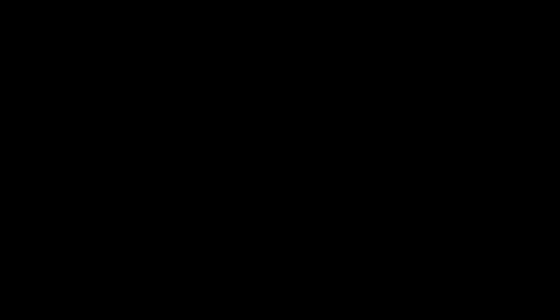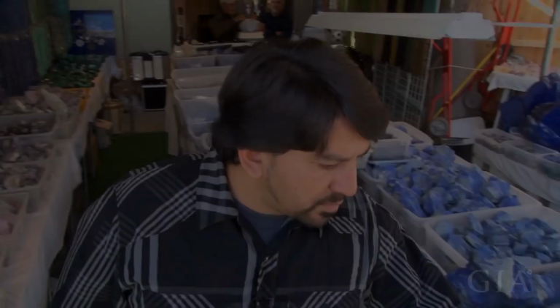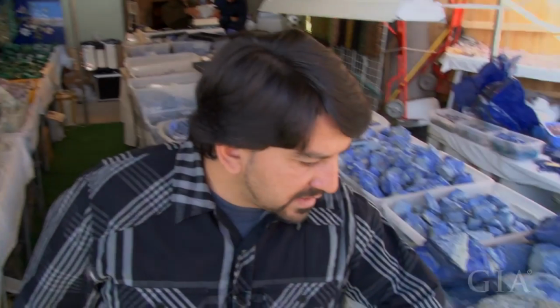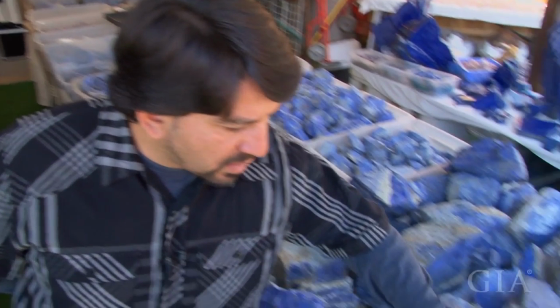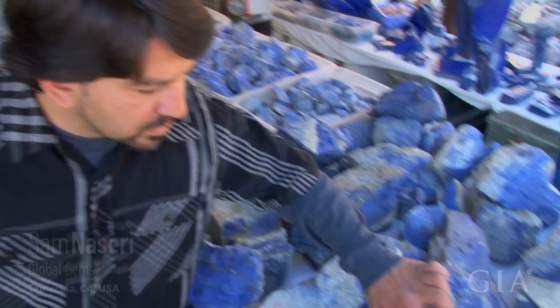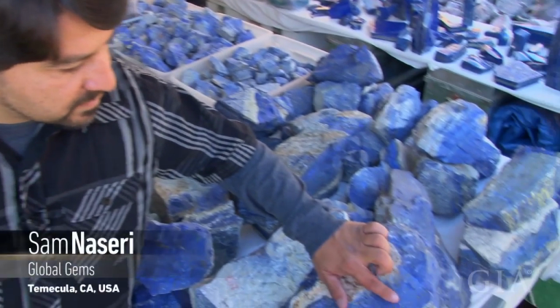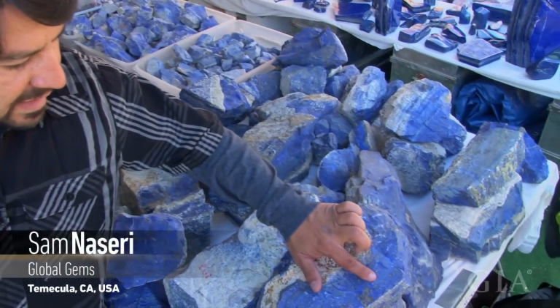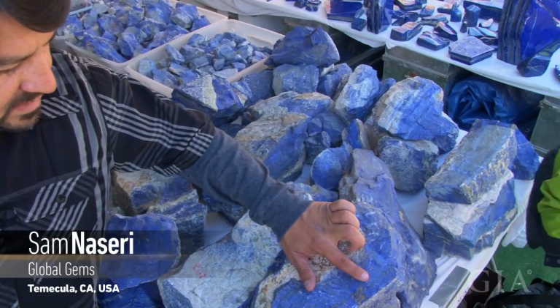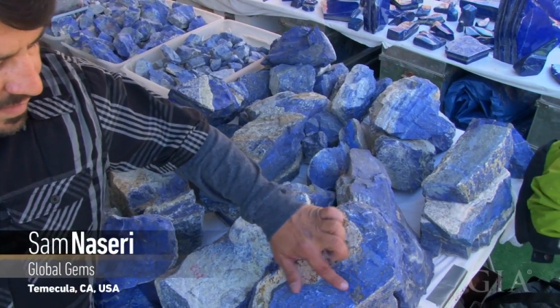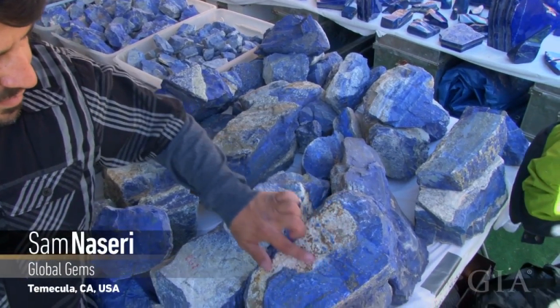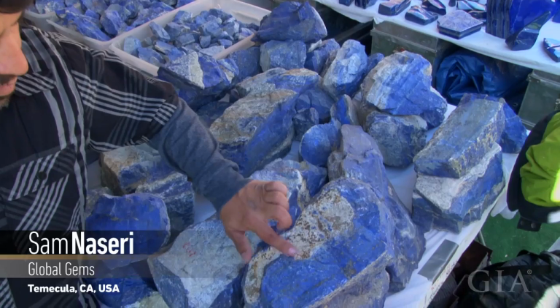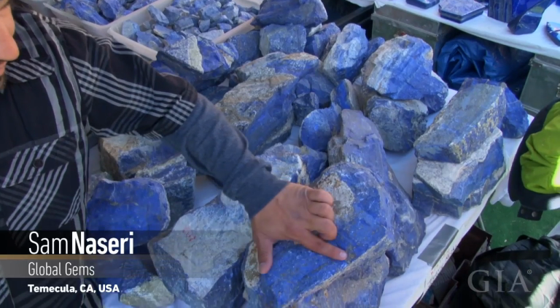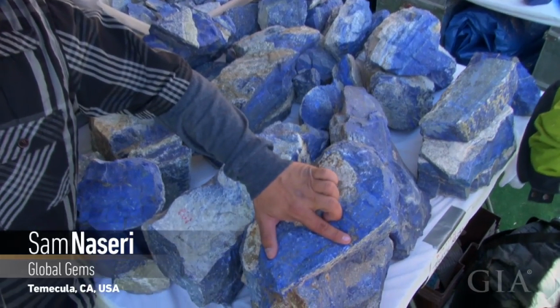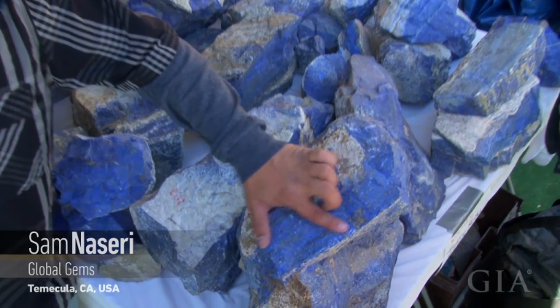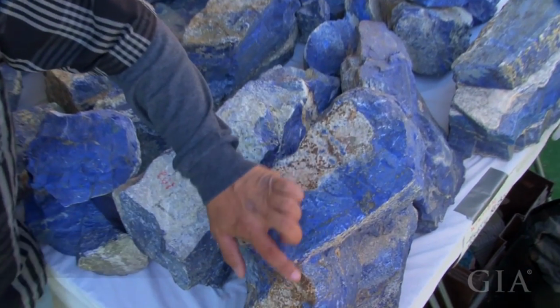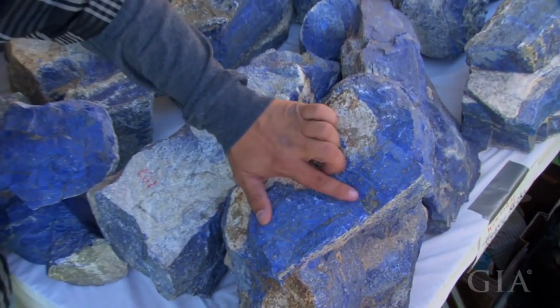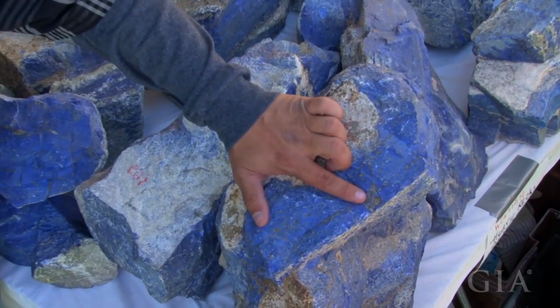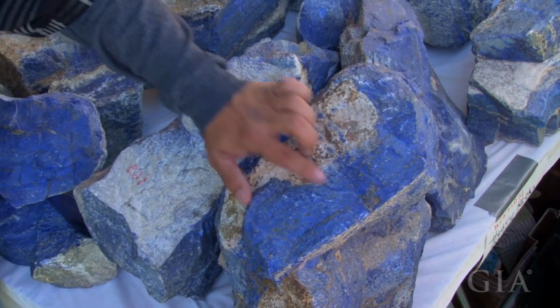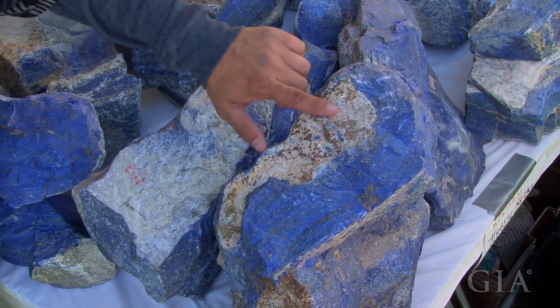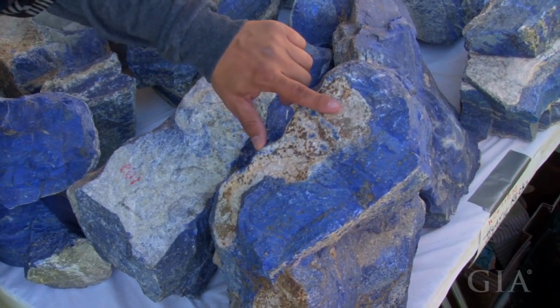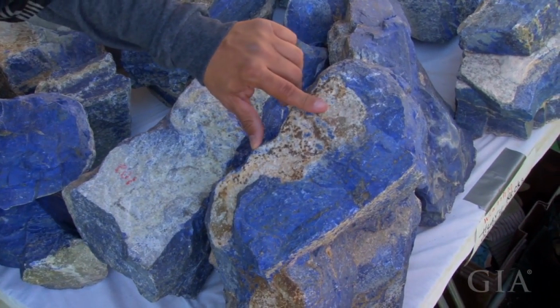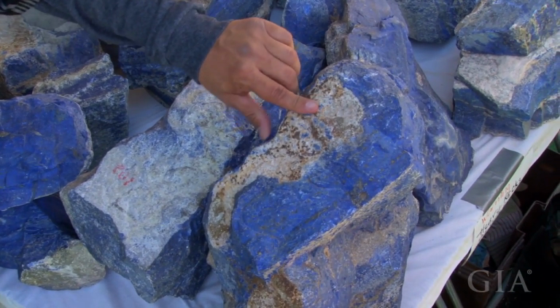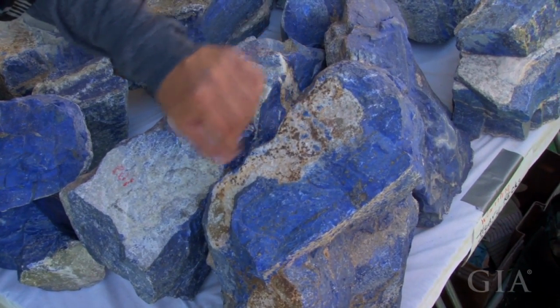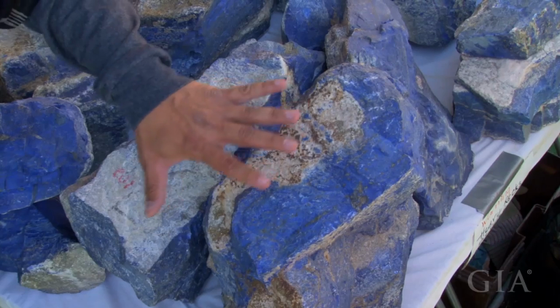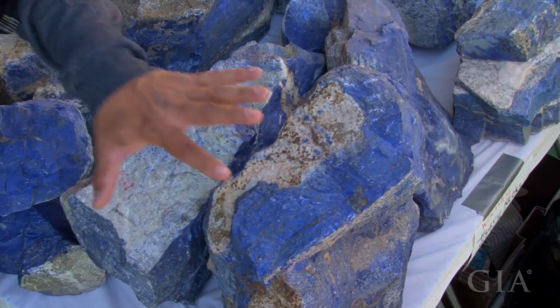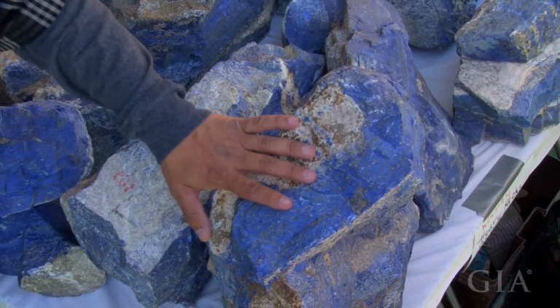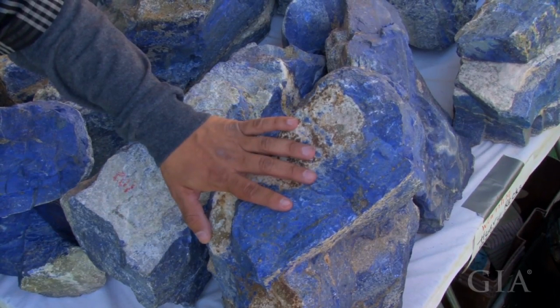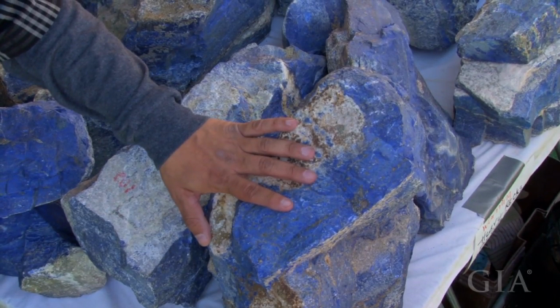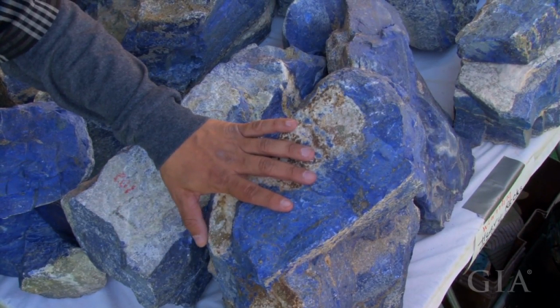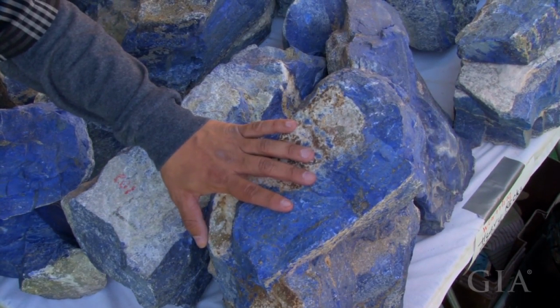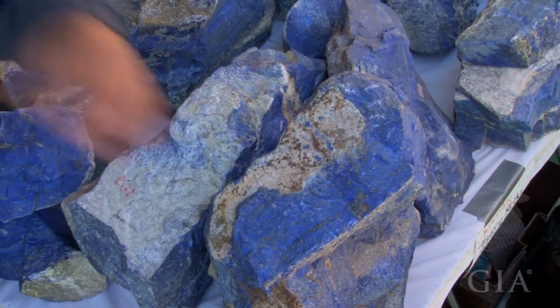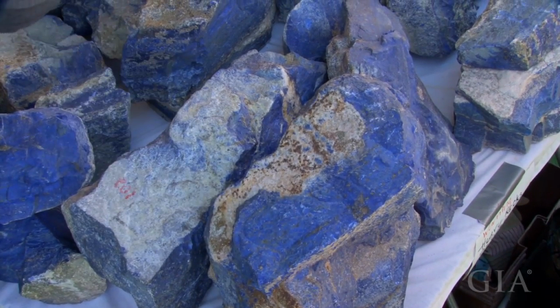What we've got here — the dark blue itself is the lapis, and then you see the gold flakes in here through the rock itself, that's all the pyrite. And this here is the calcite, which is the common mineral inside the lapis, which you always find.